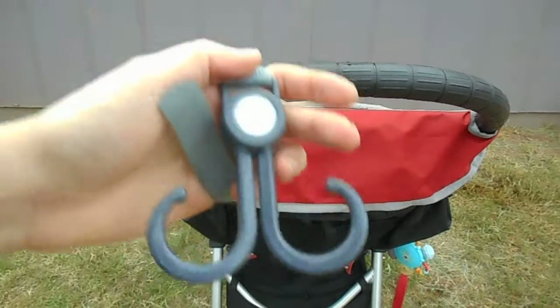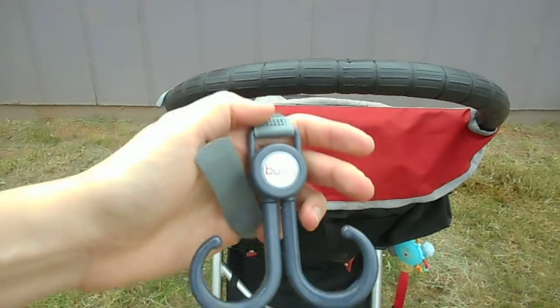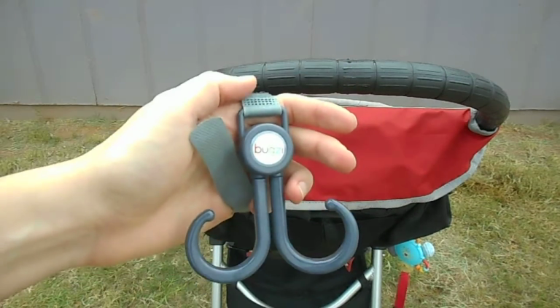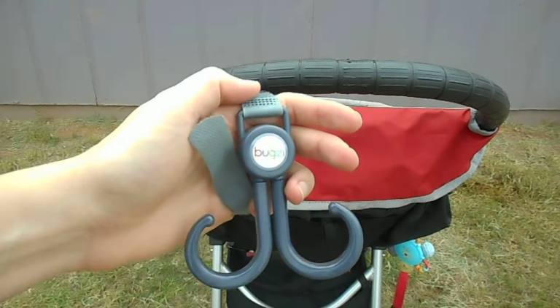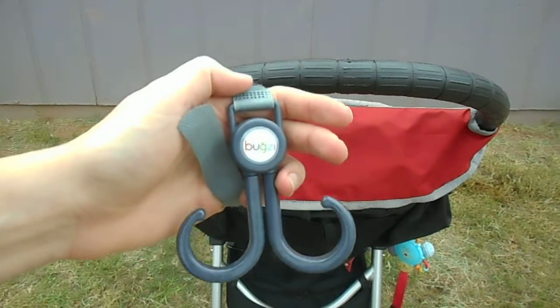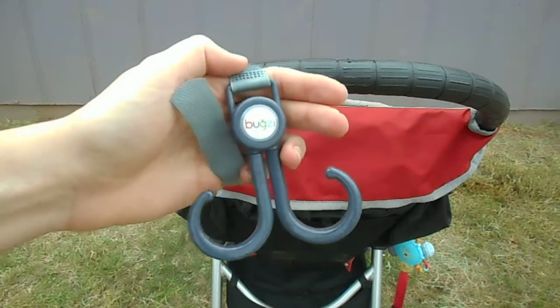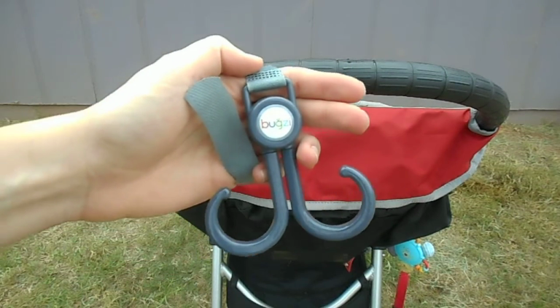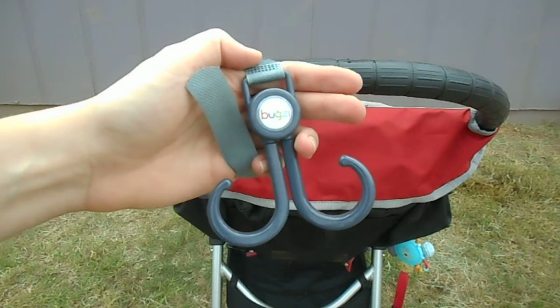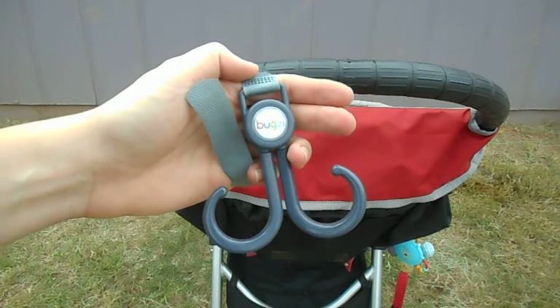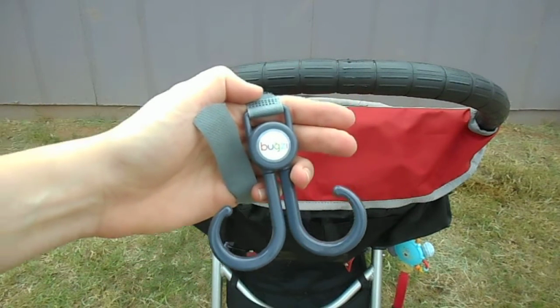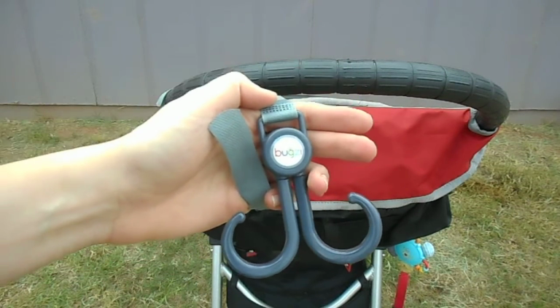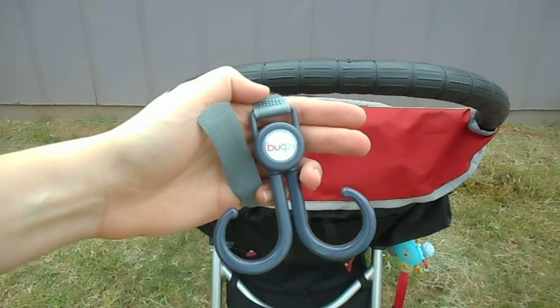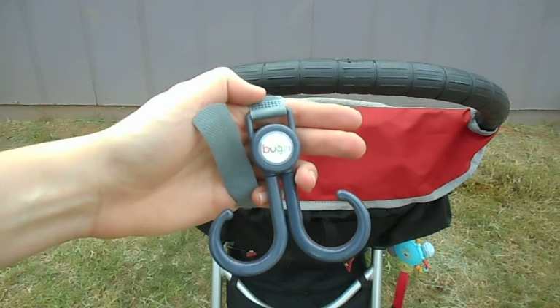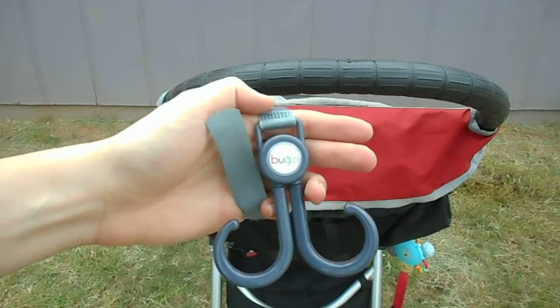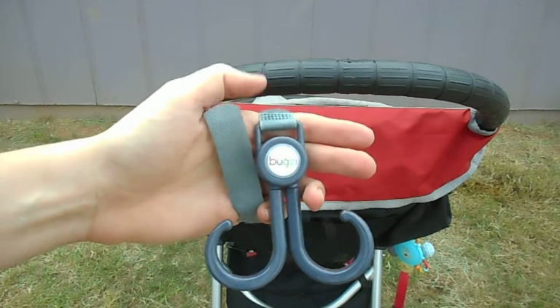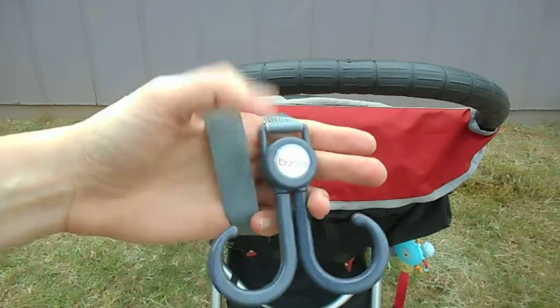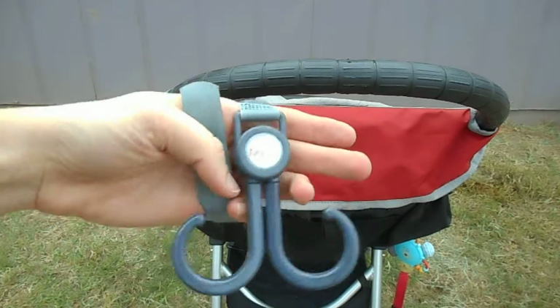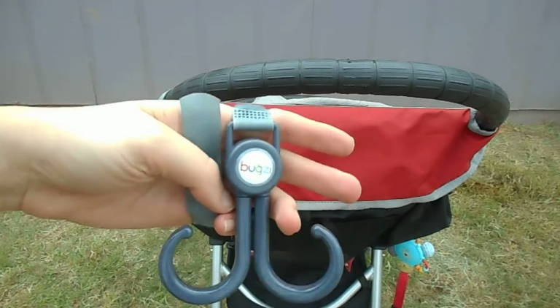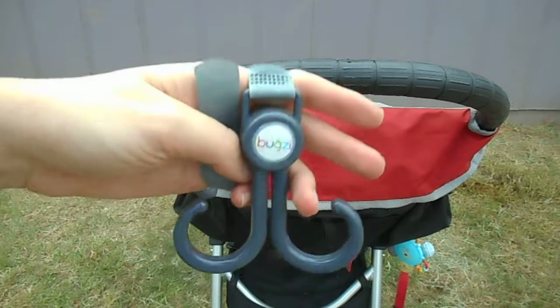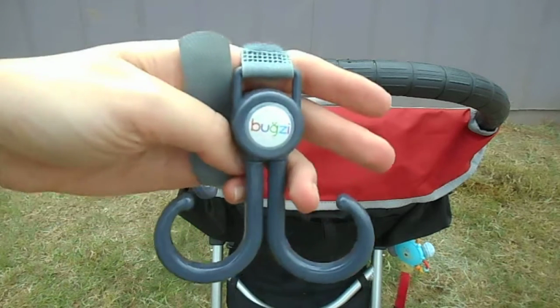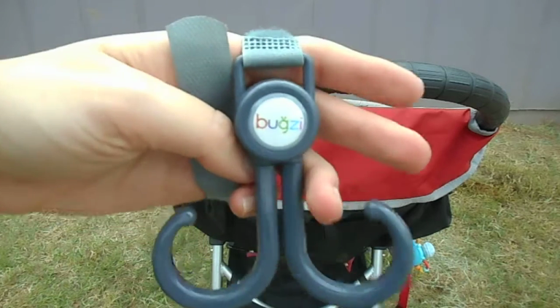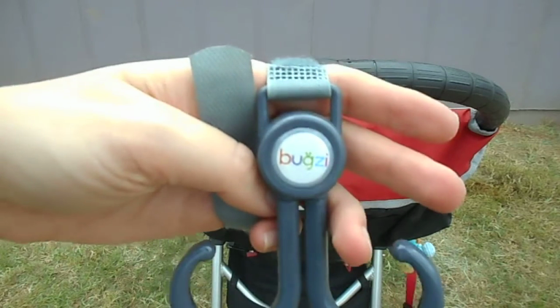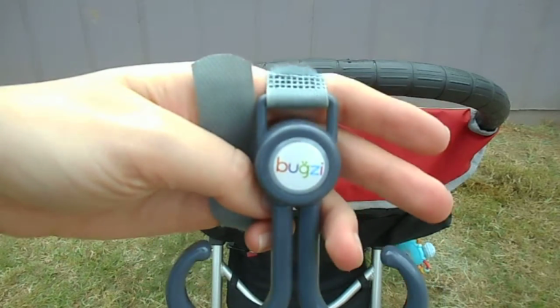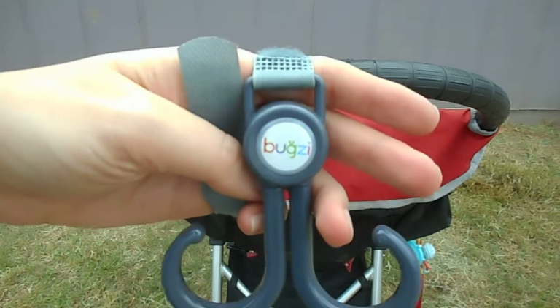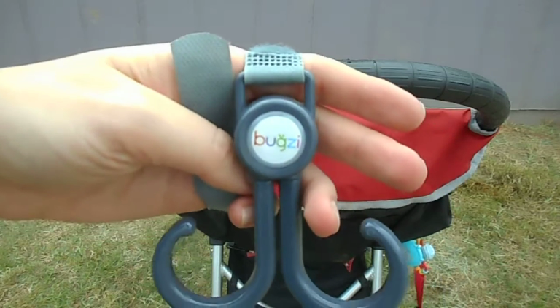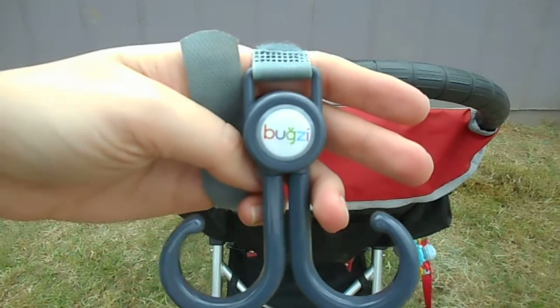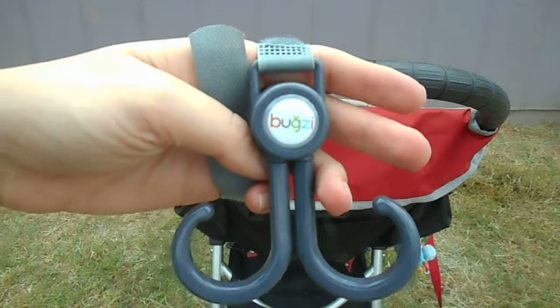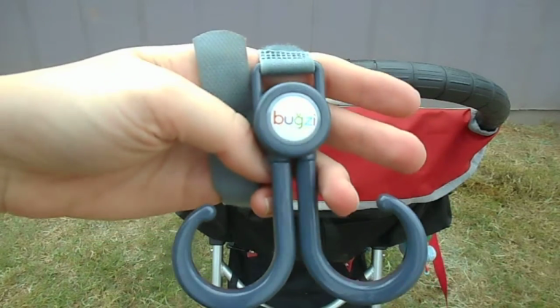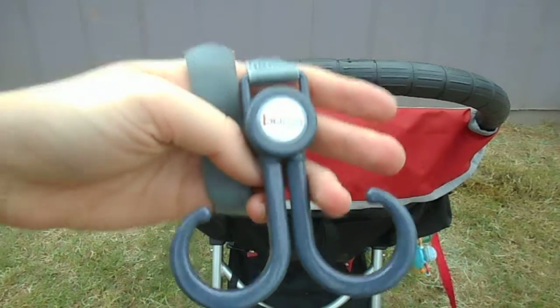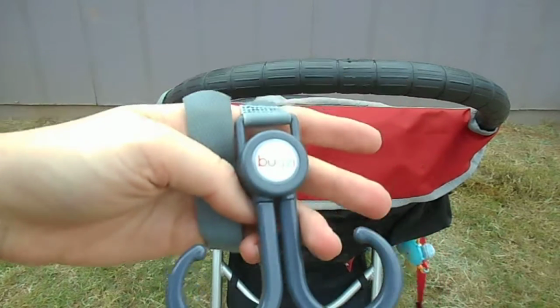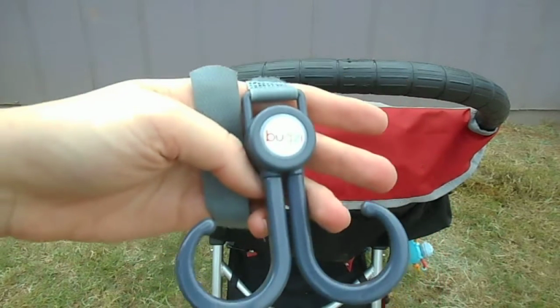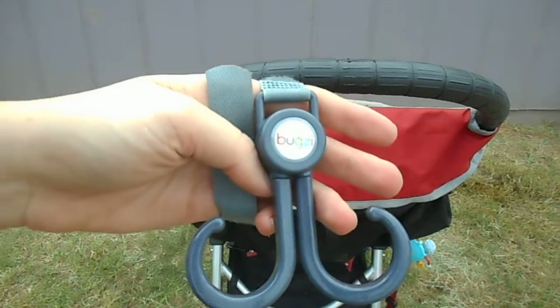Hello, this is Laura from MummyKnowsReviews.com, and today I am doing a review of the Buggies Stroller Strap.